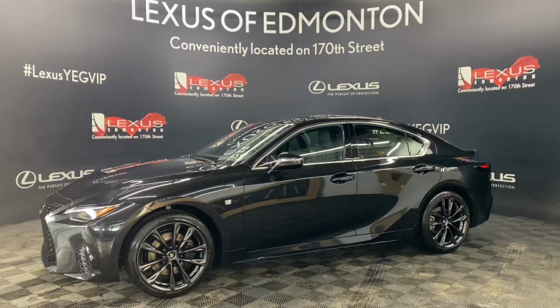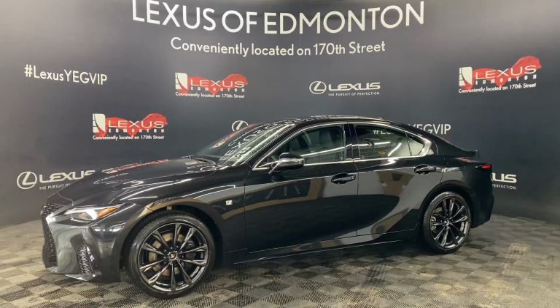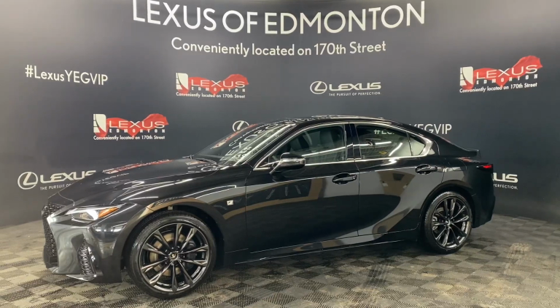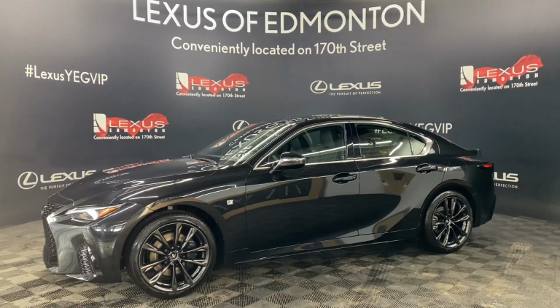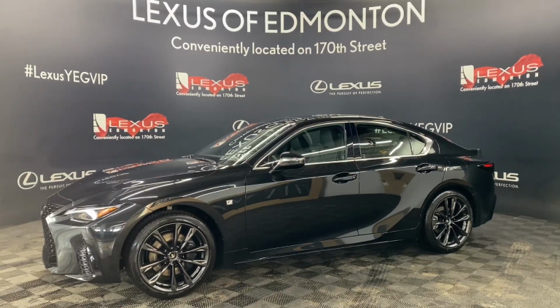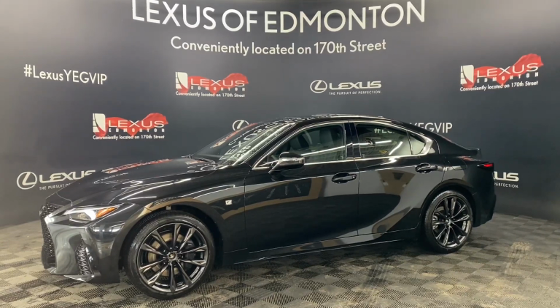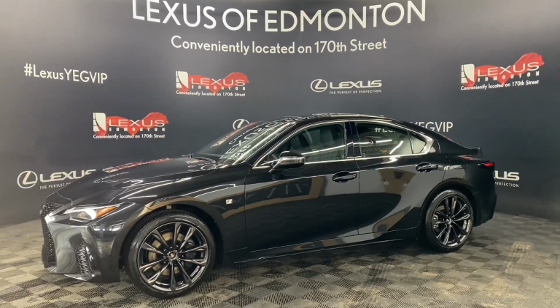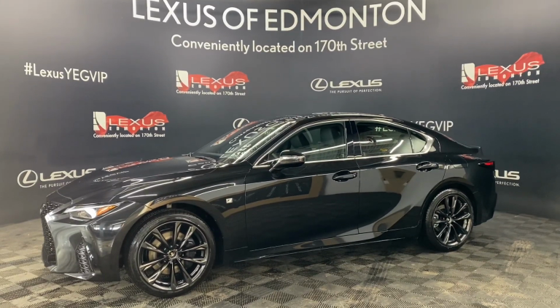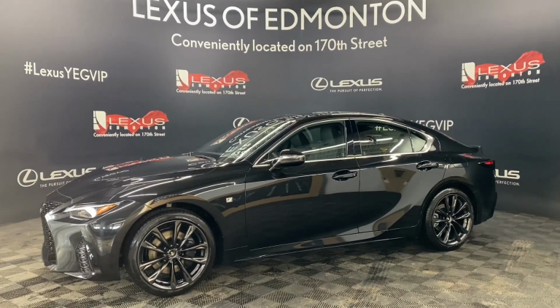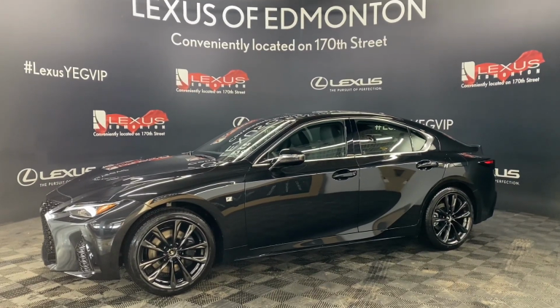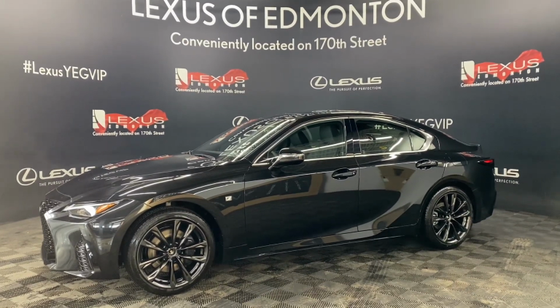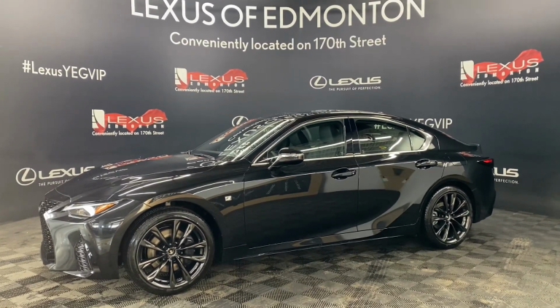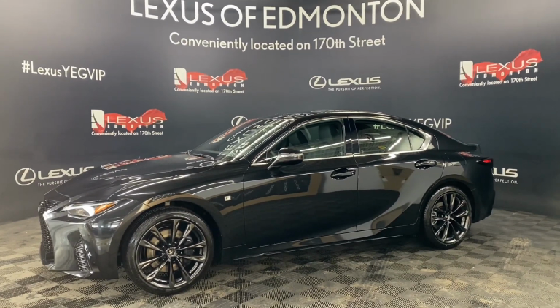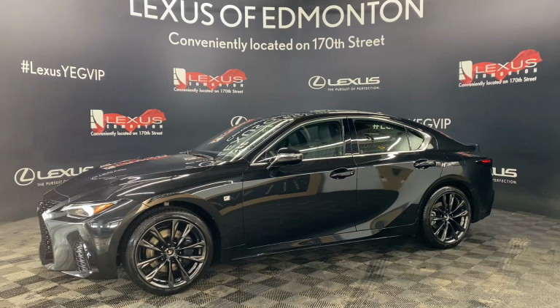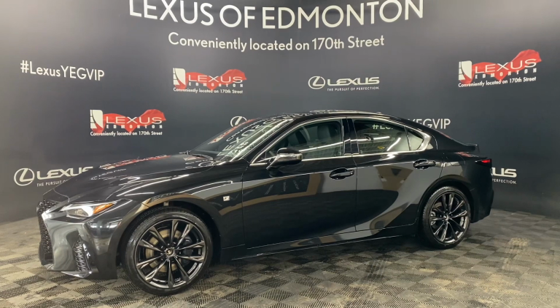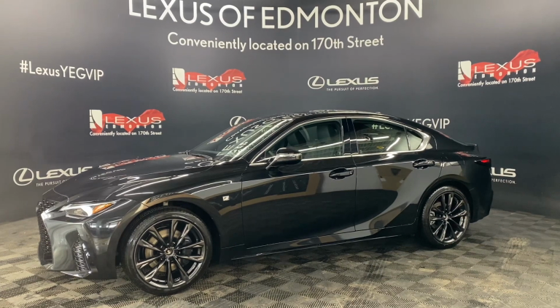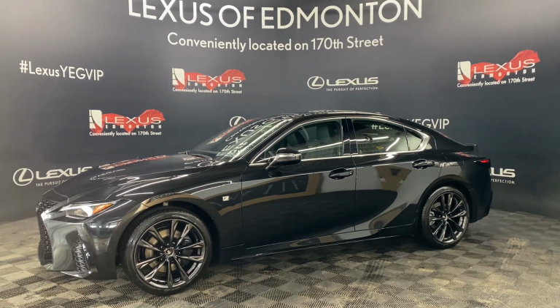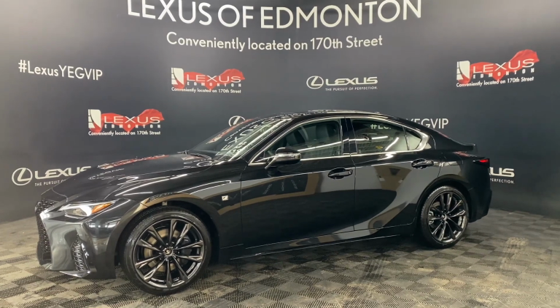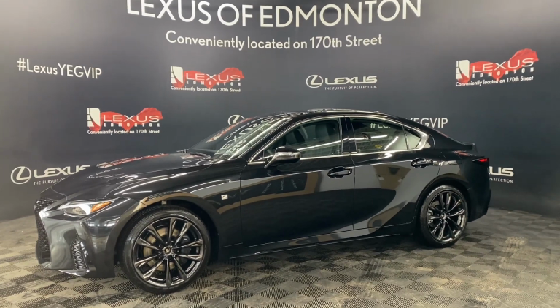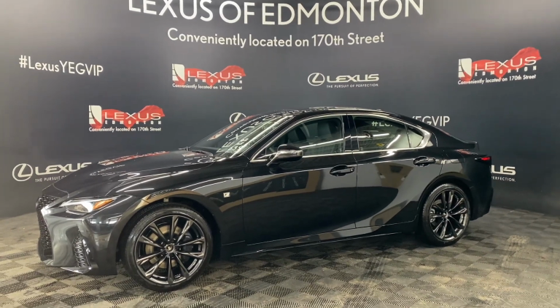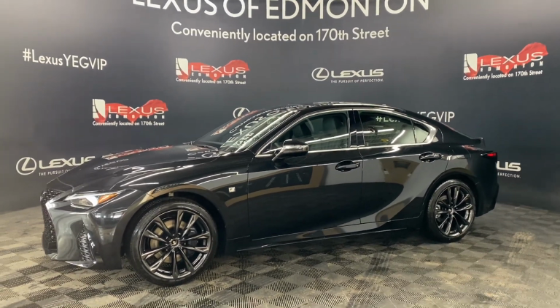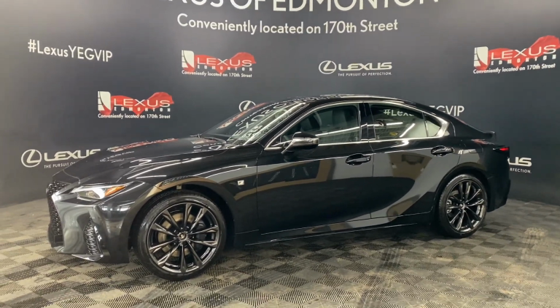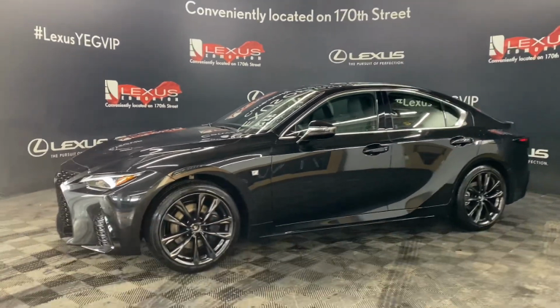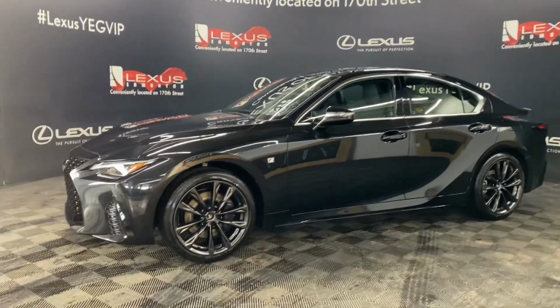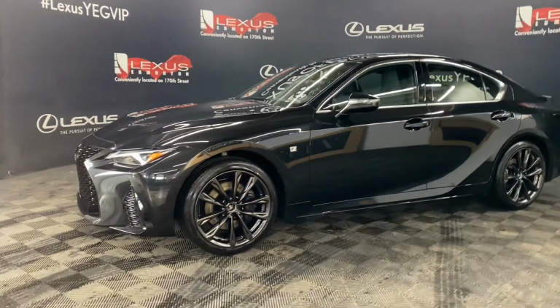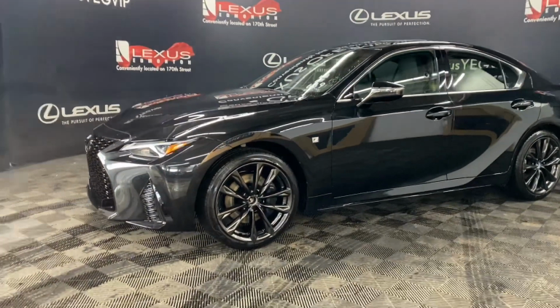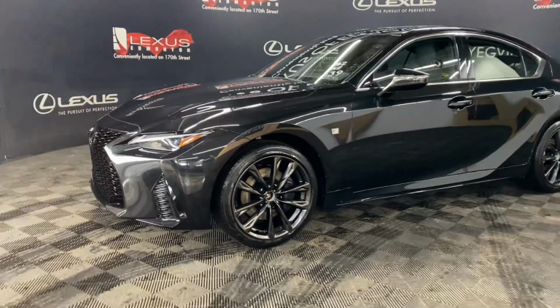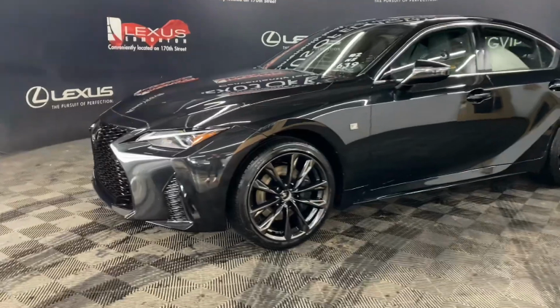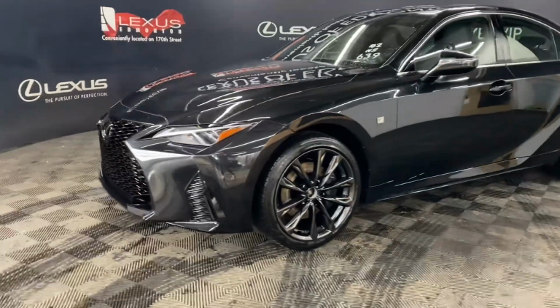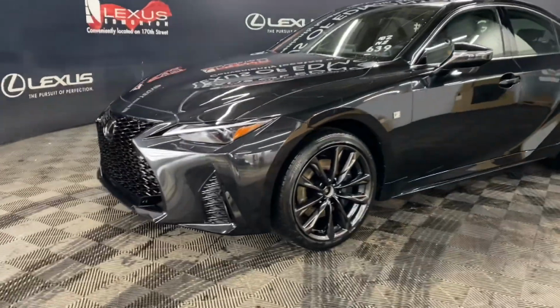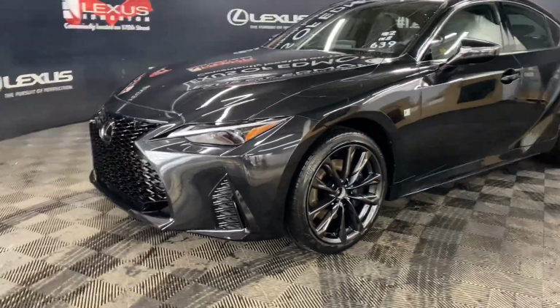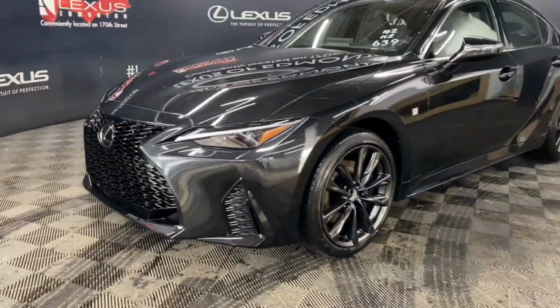Welcome to Lexus Femmington, located off 111th Ave and 170th Street.